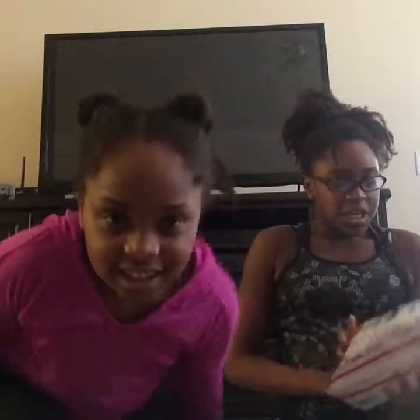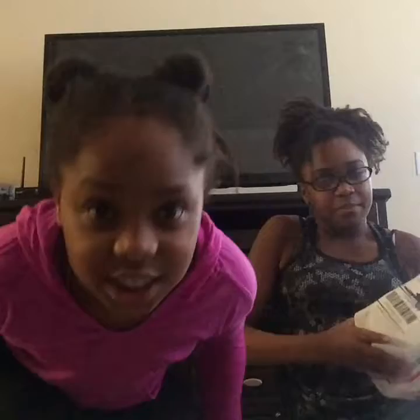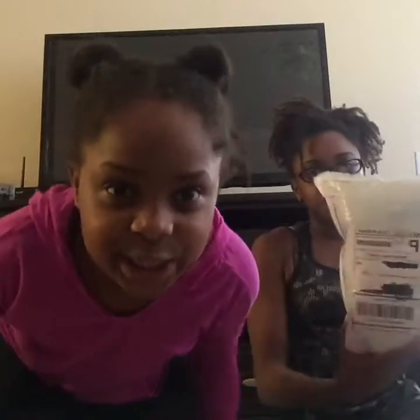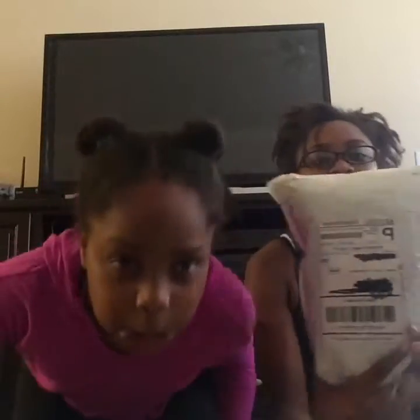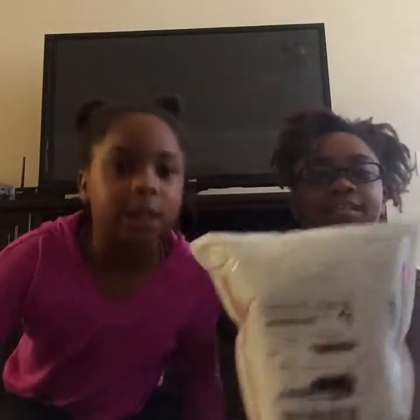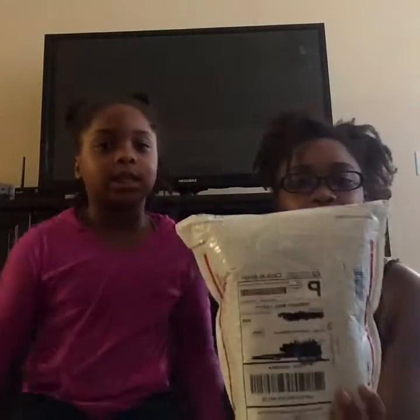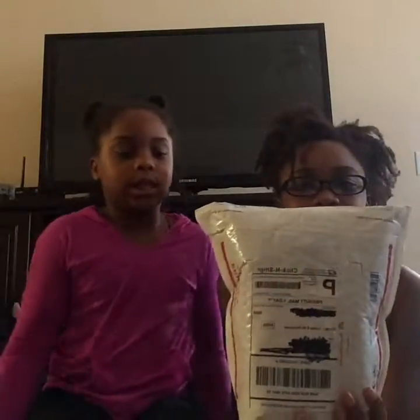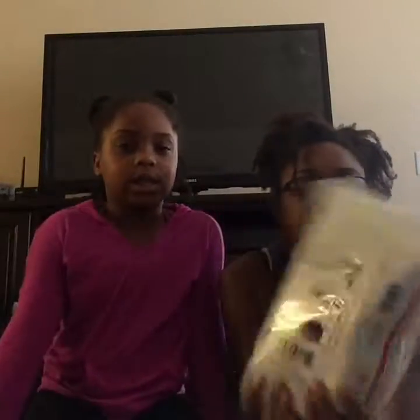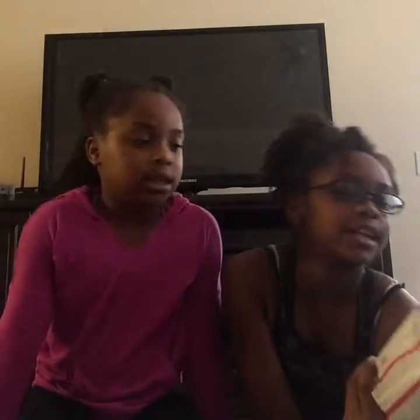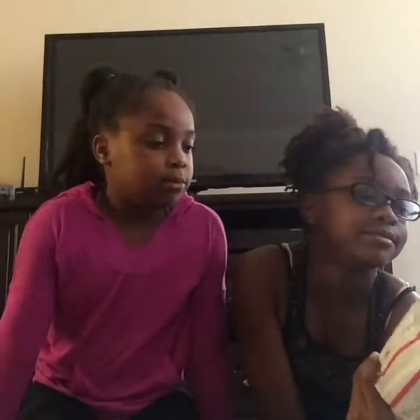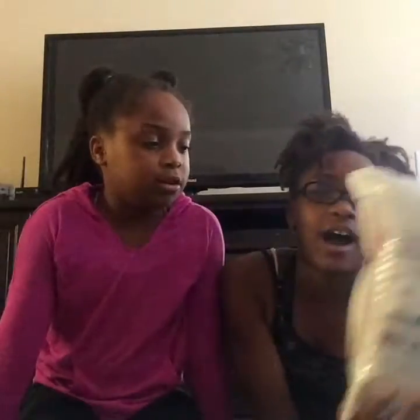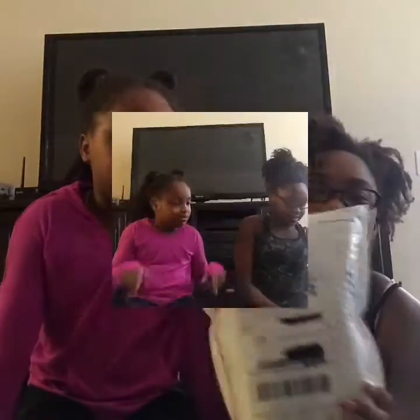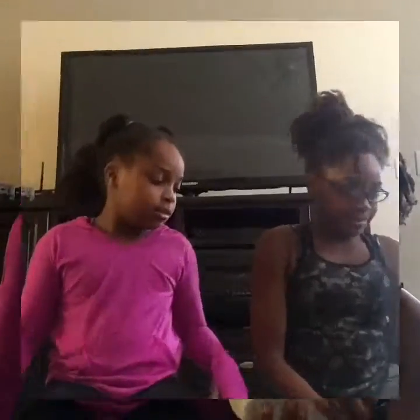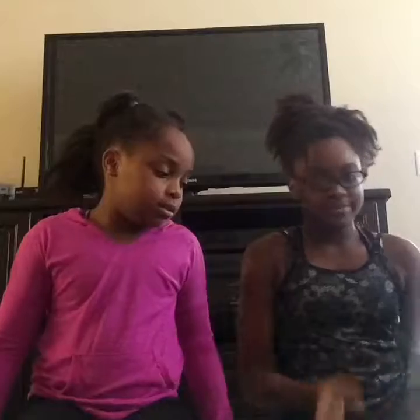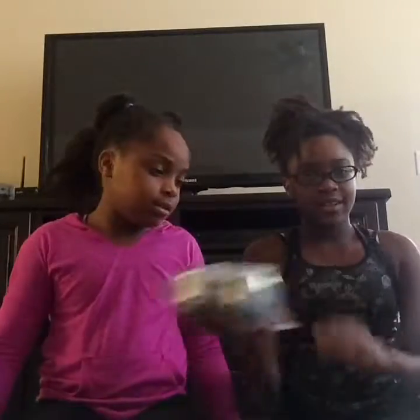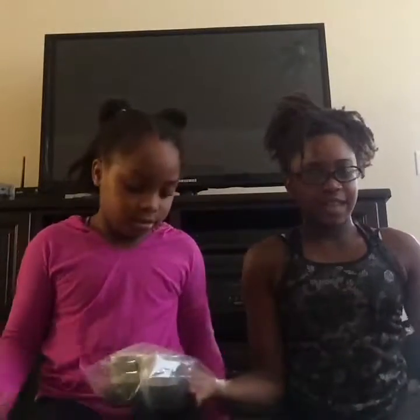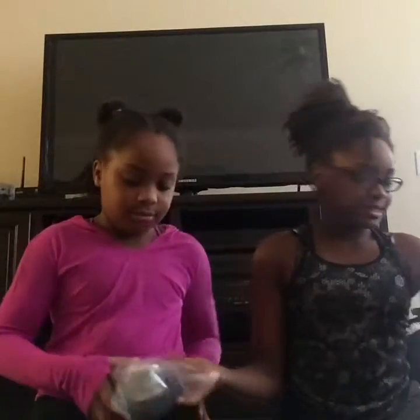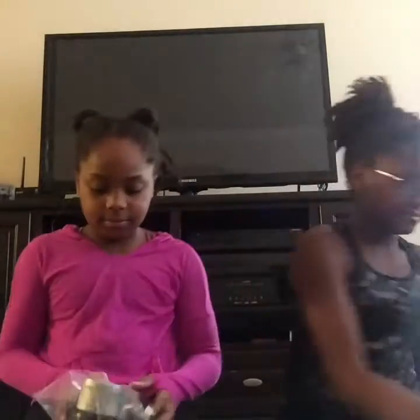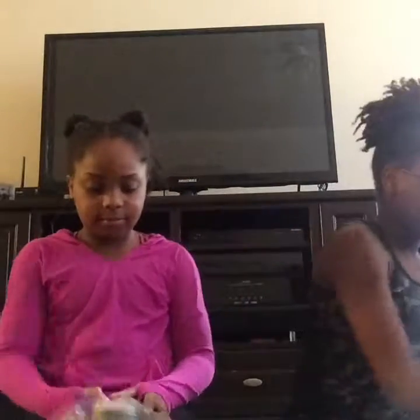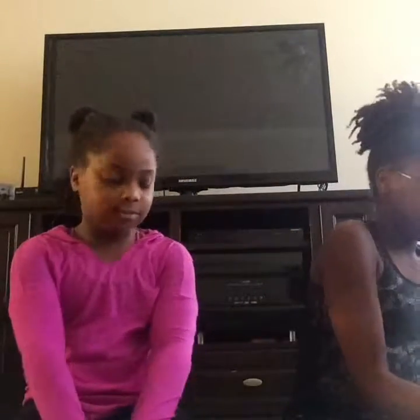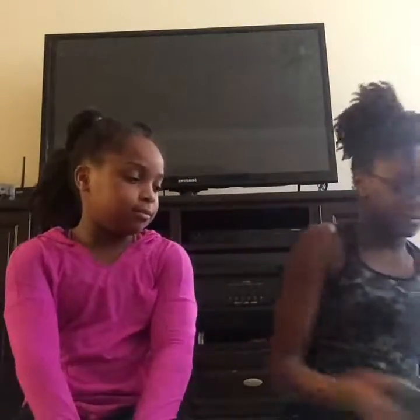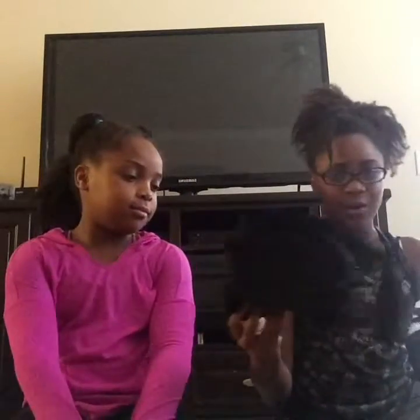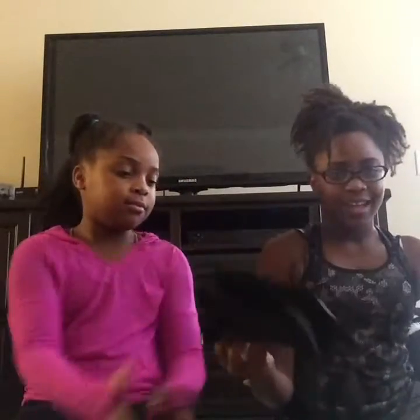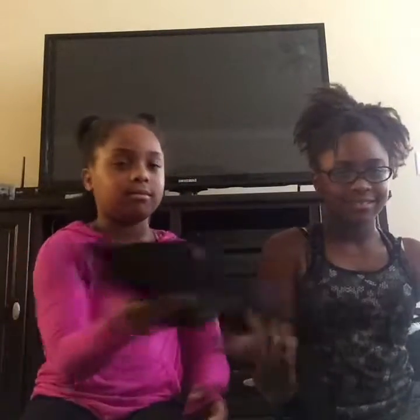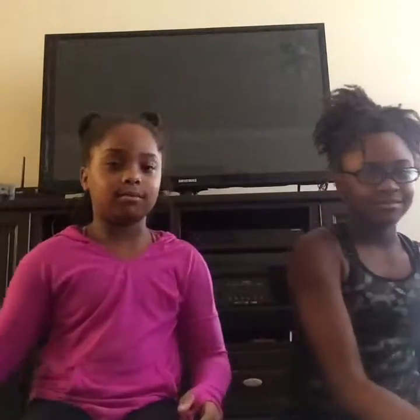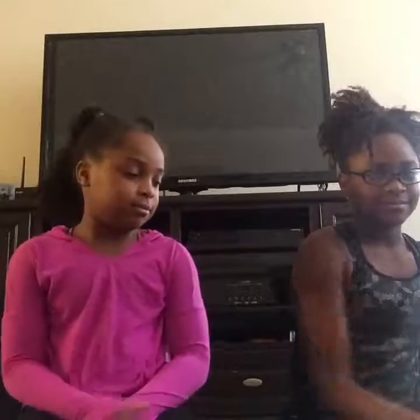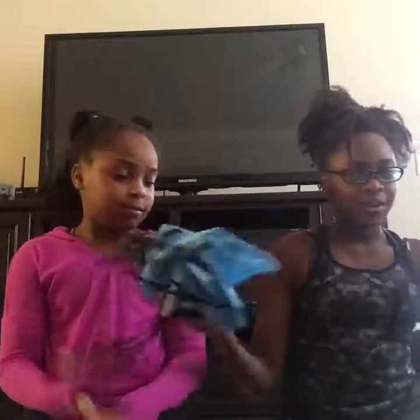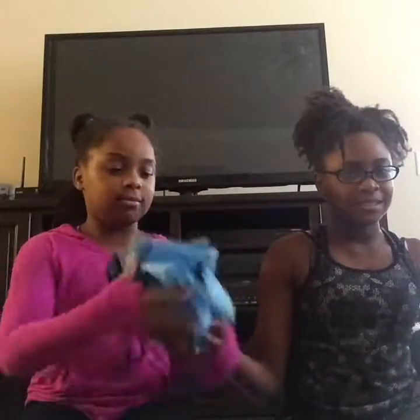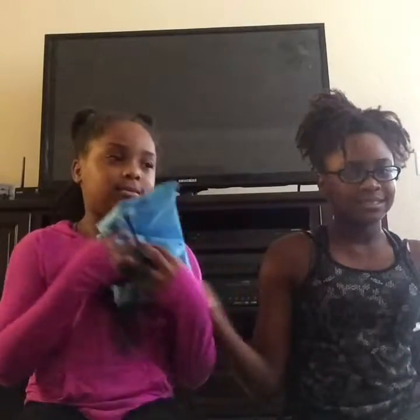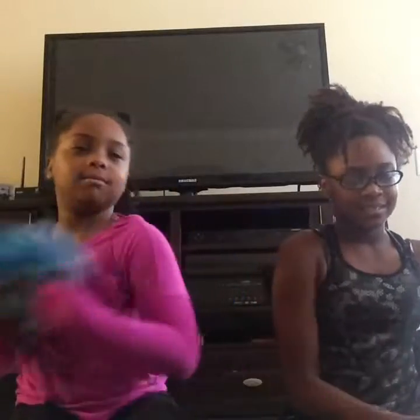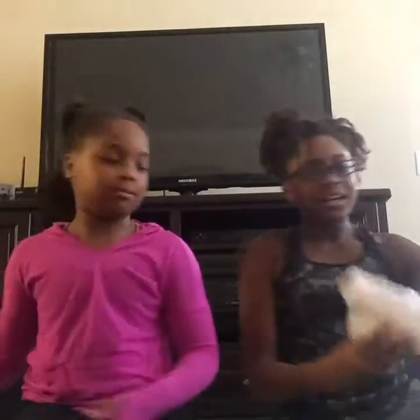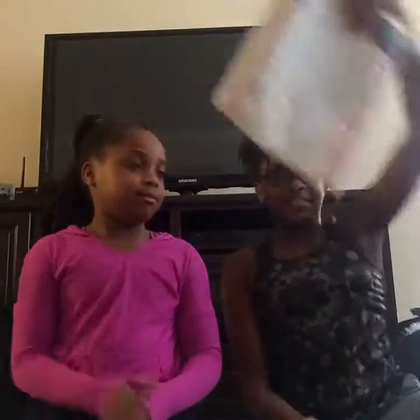Here's the package — we crossed out the address. Hold that, hold that. Hold these and I'll take this.